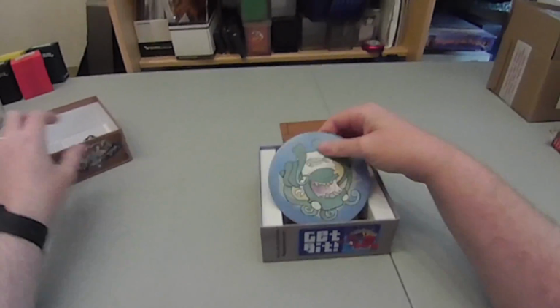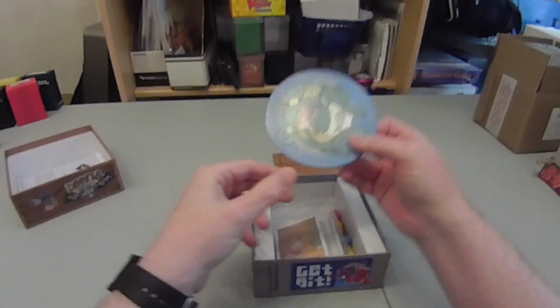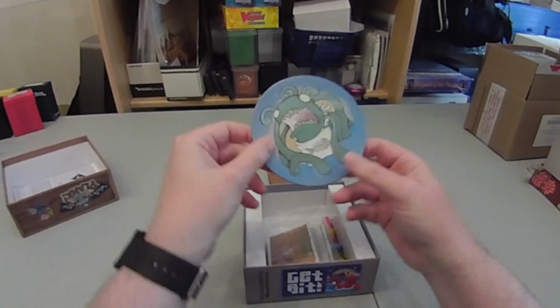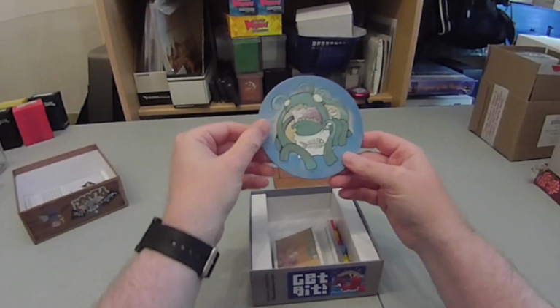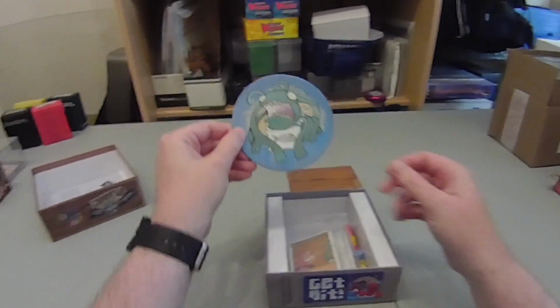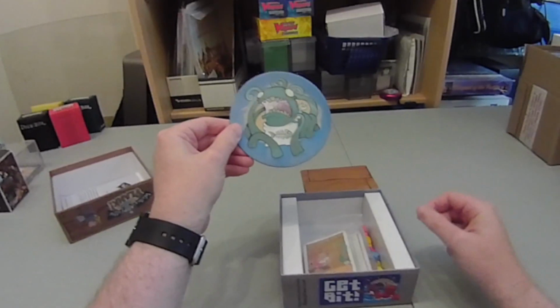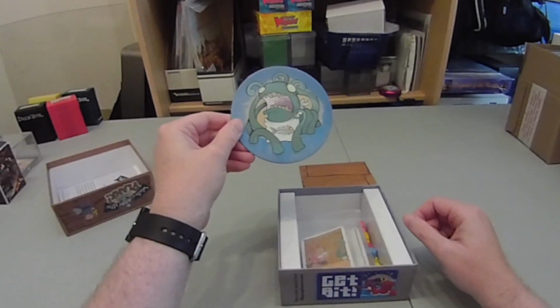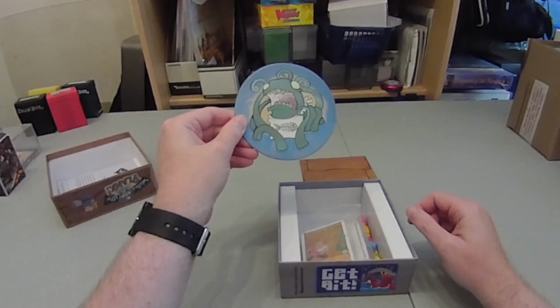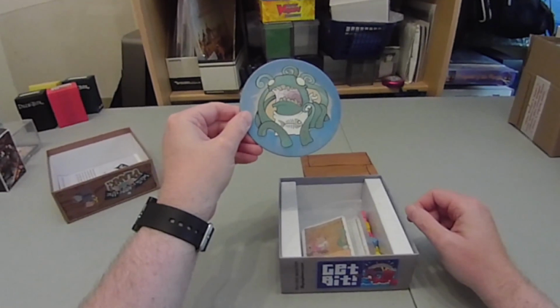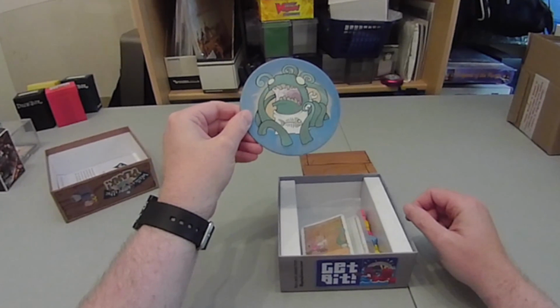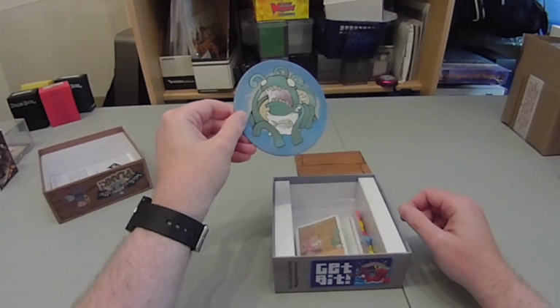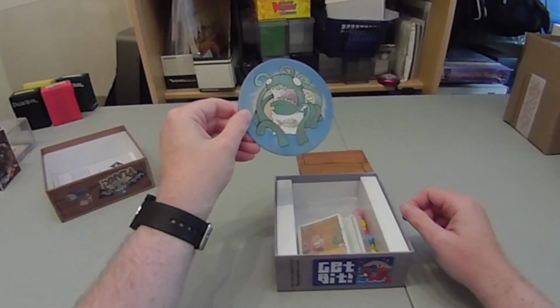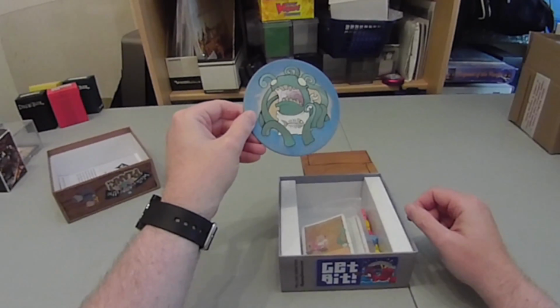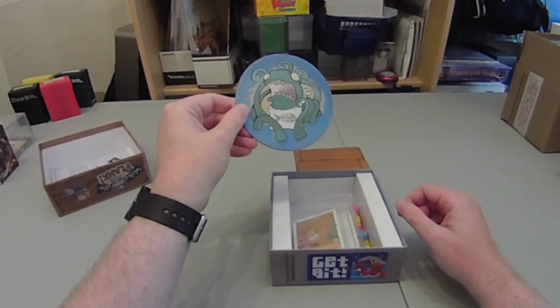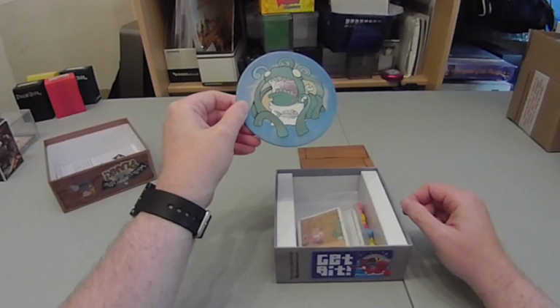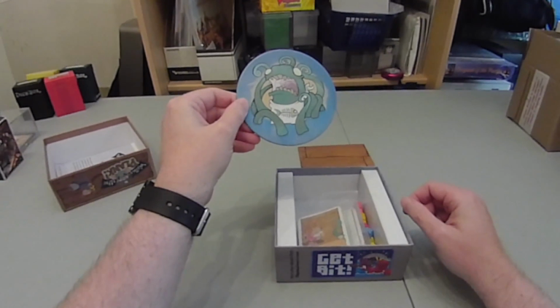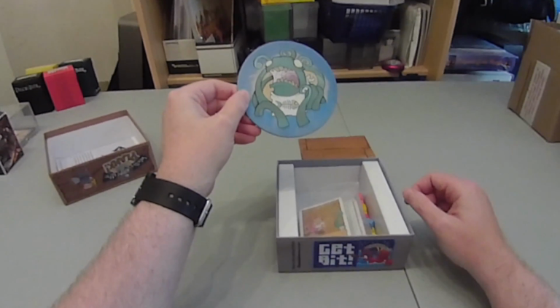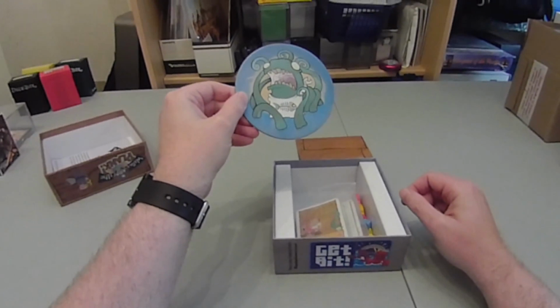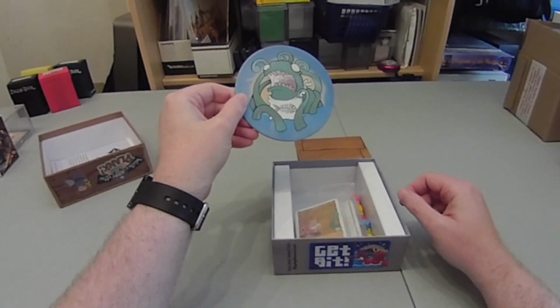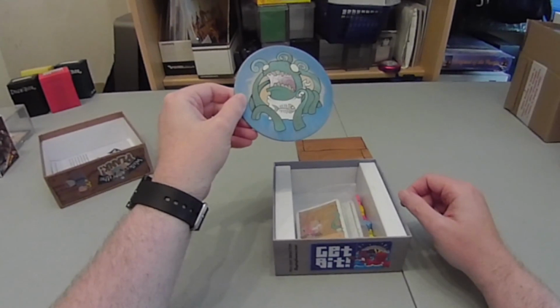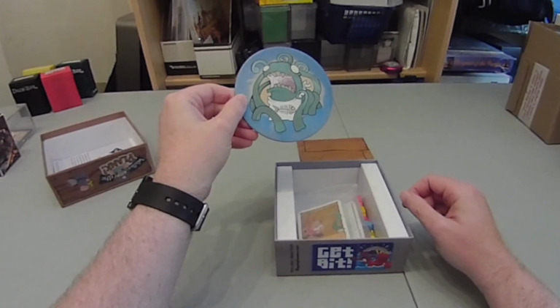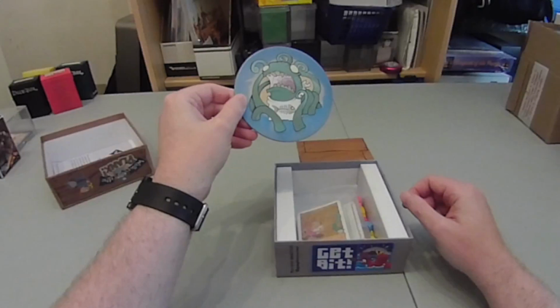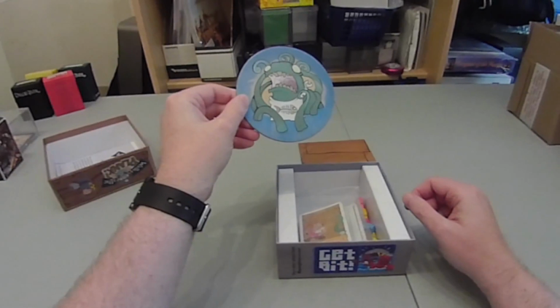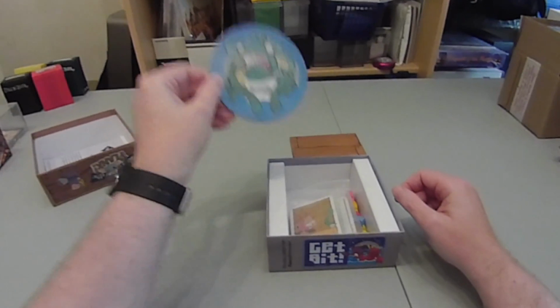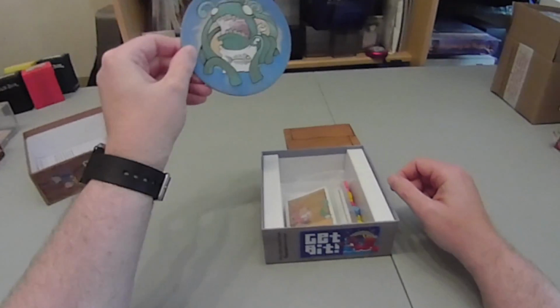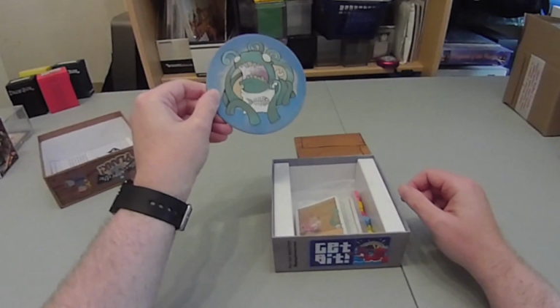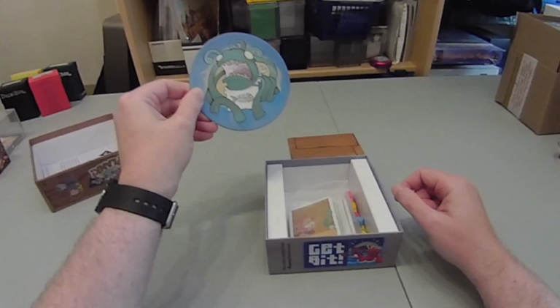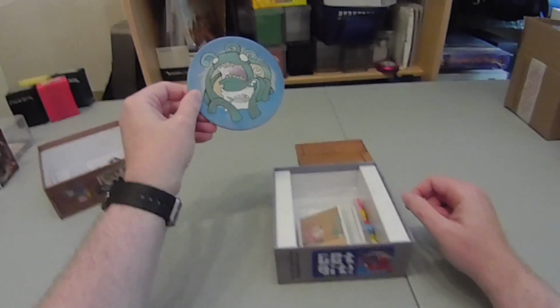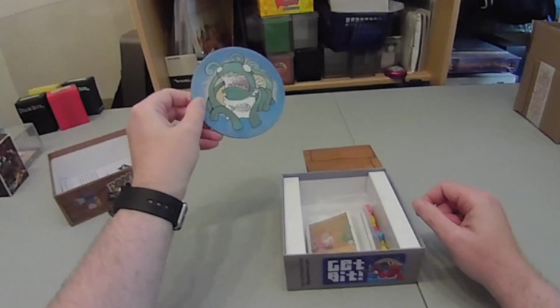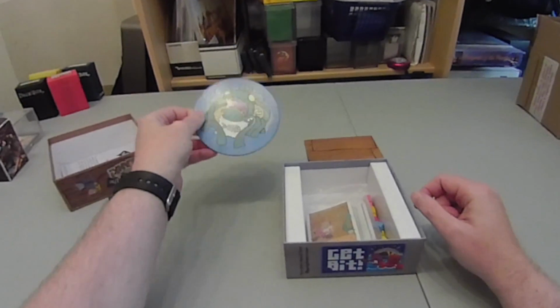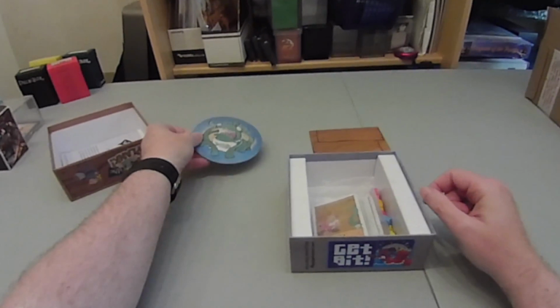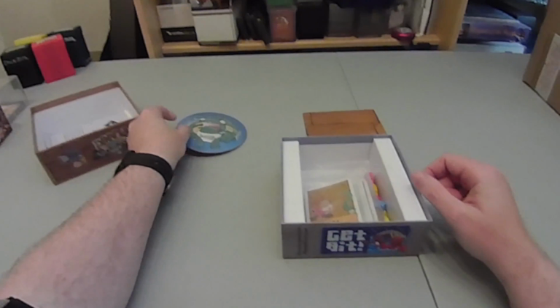You've also got your sea monster — nice graphics, quite amusing. And that's where you're trying to get your opponent's pirates.